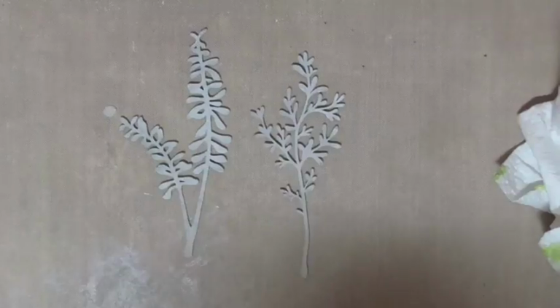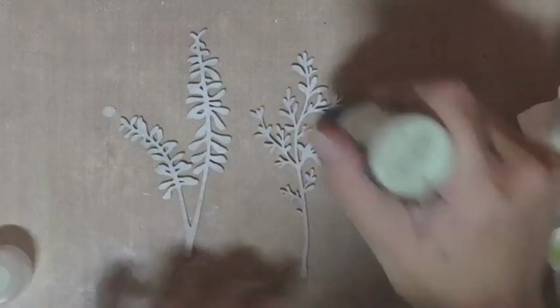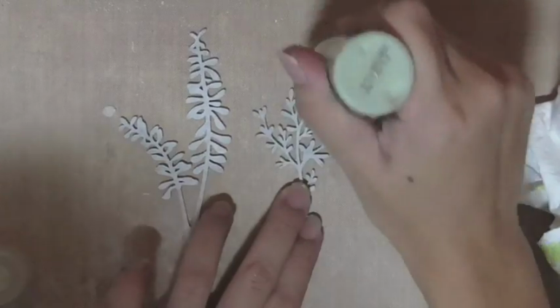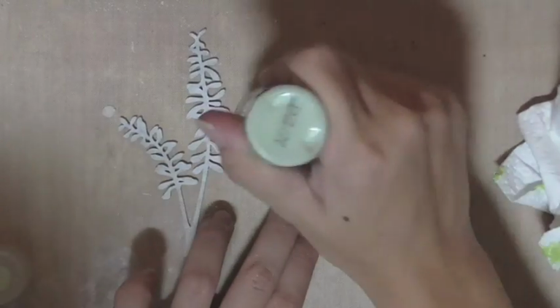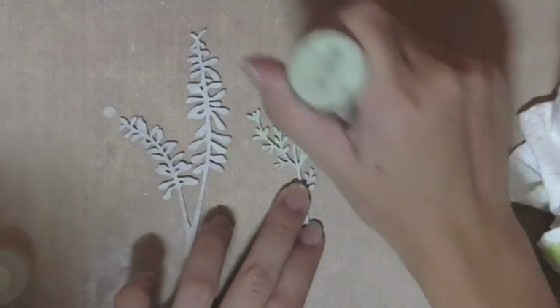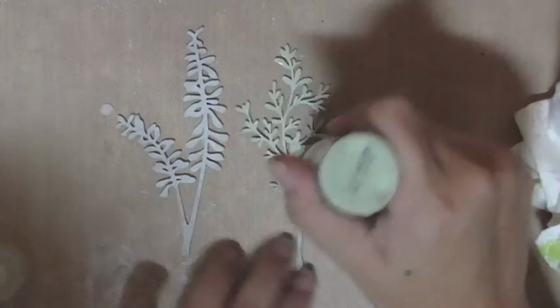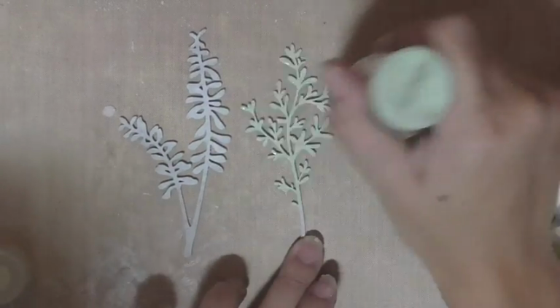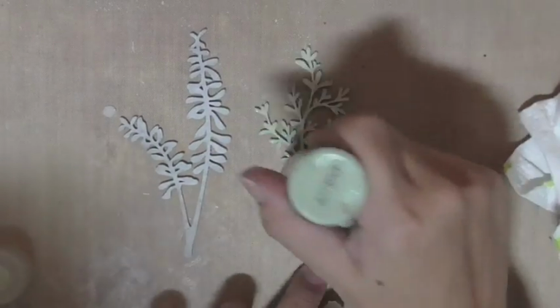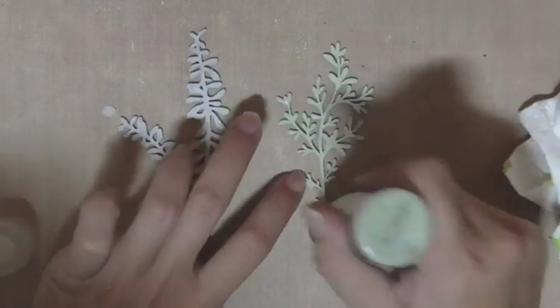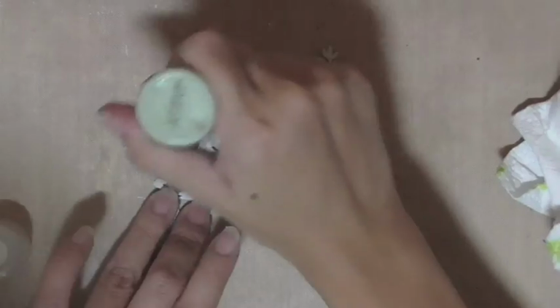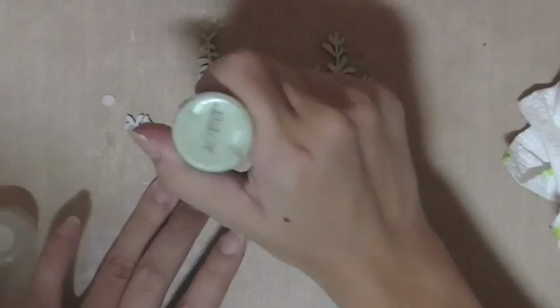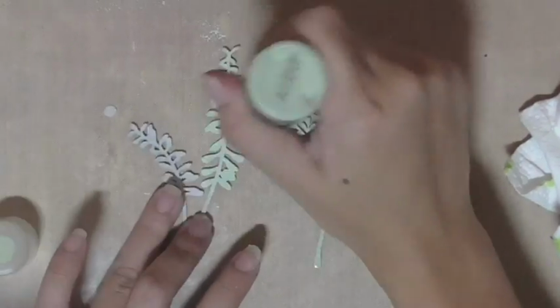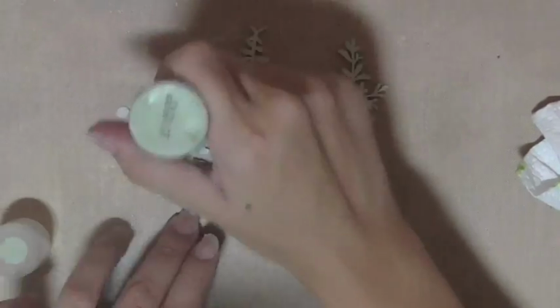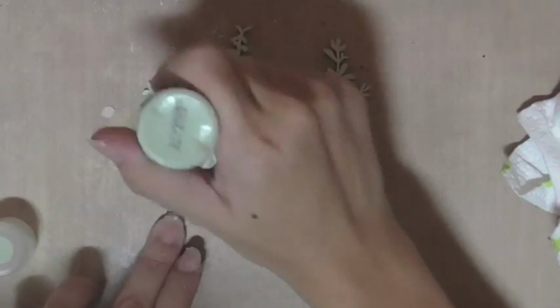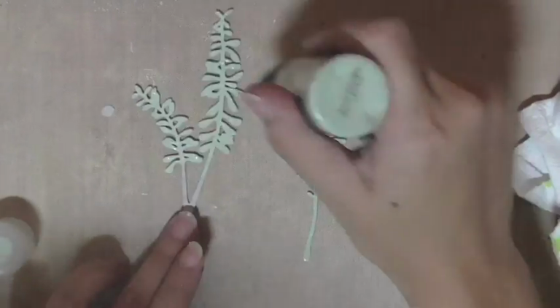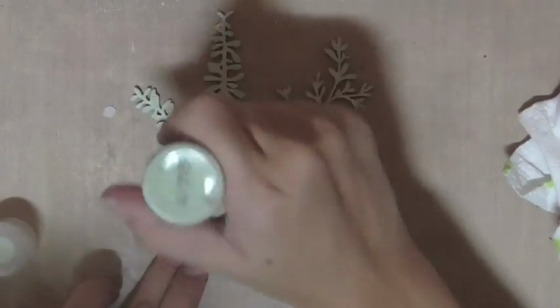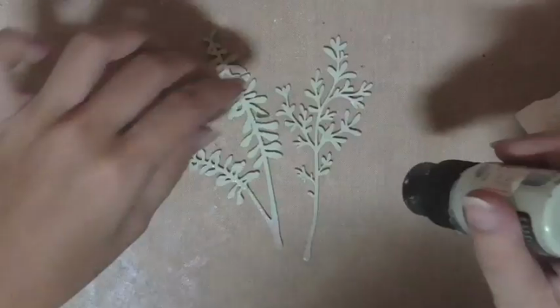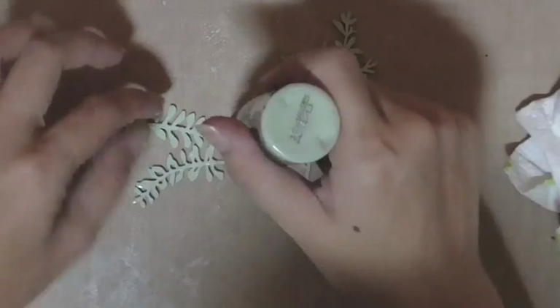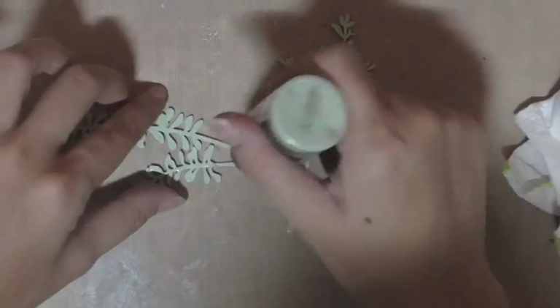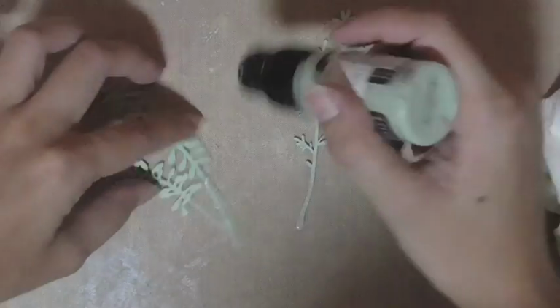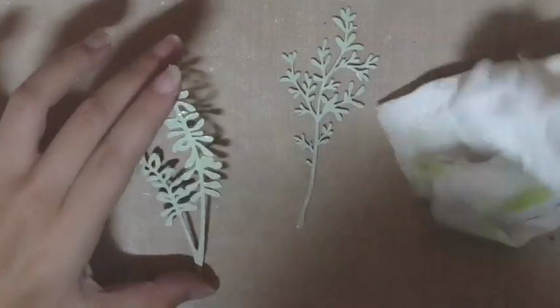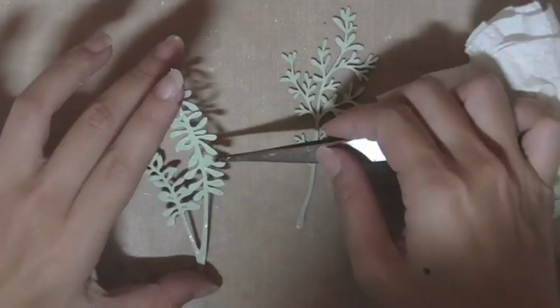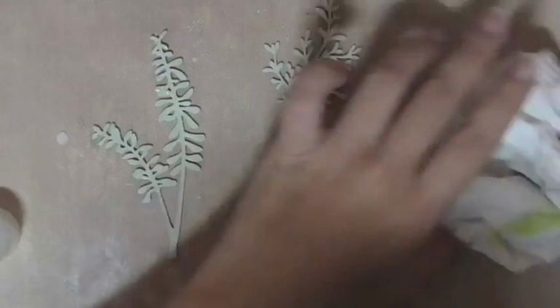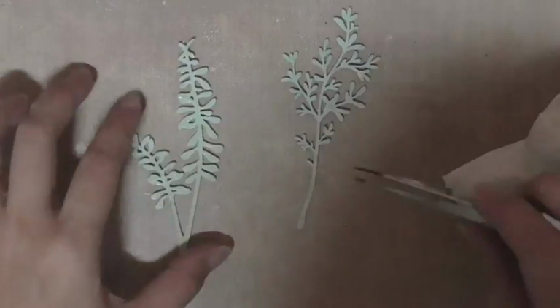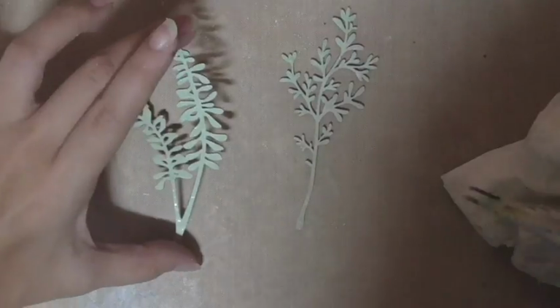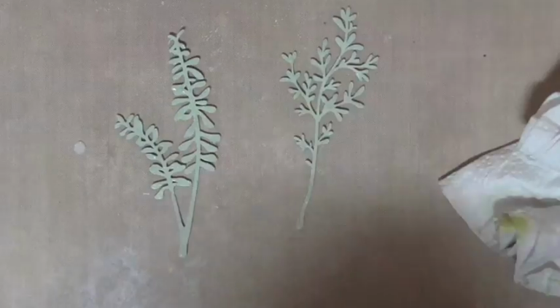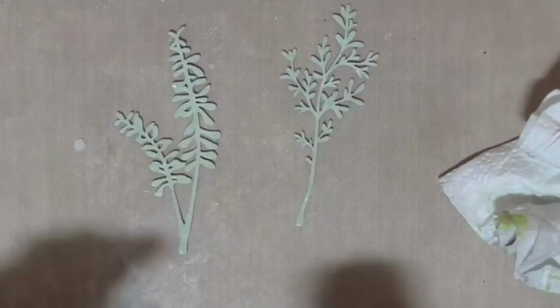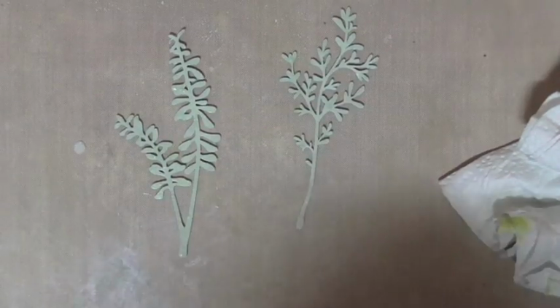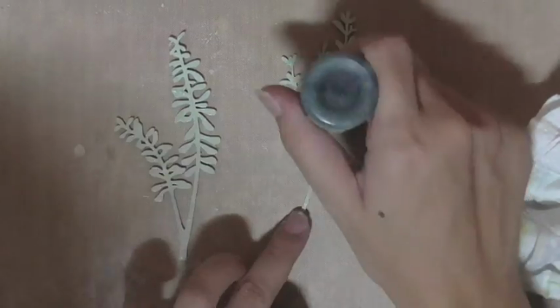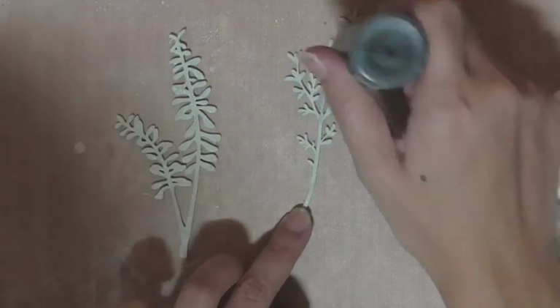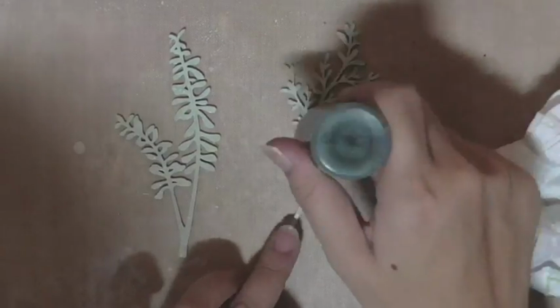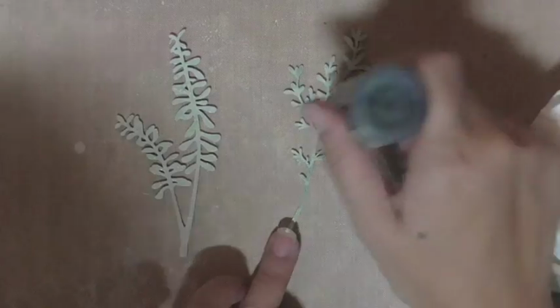These are the layering stamp strip-boards, which I absolutely love to use for my flower glosses, and I'm painting them with the Distress Paint and Distress Stains again.